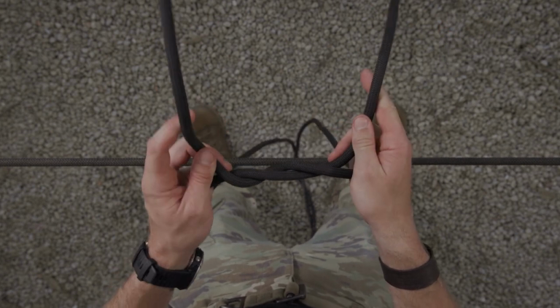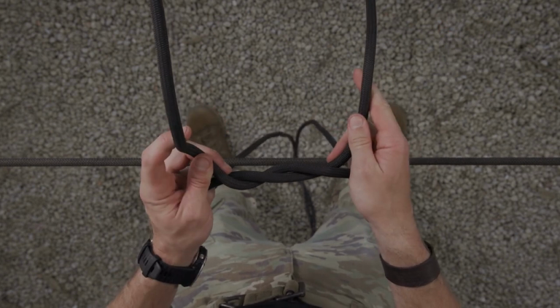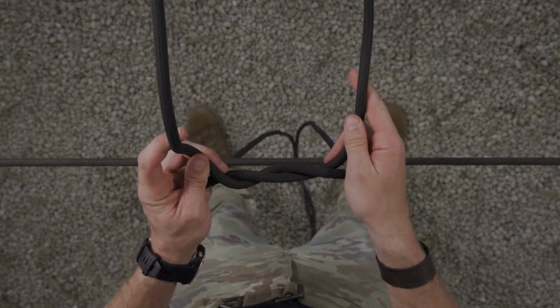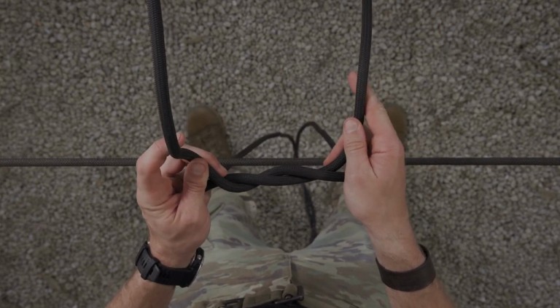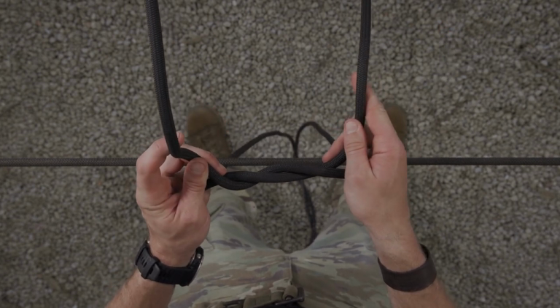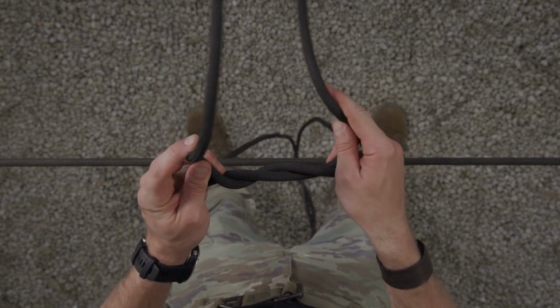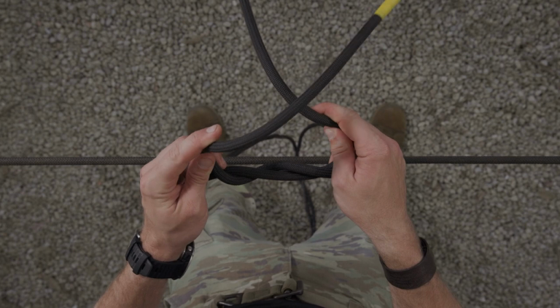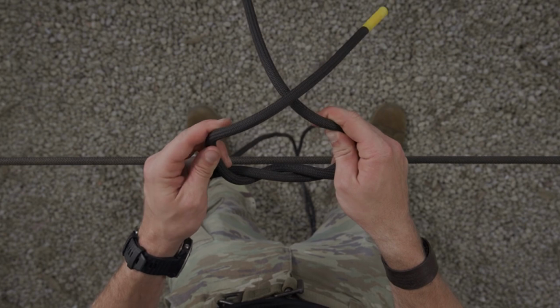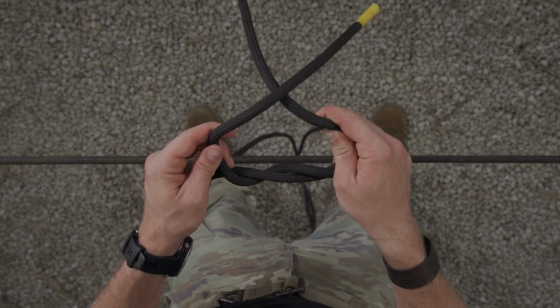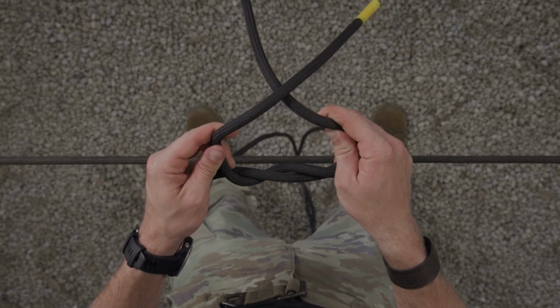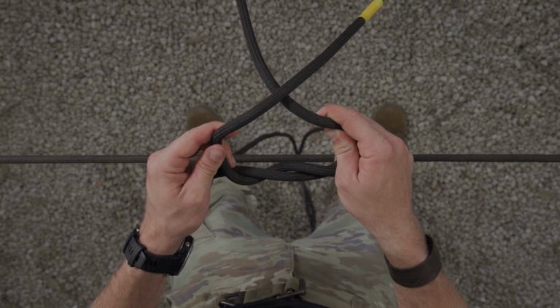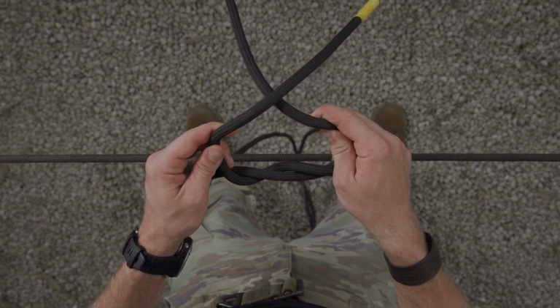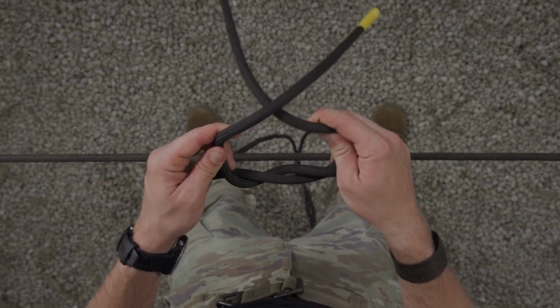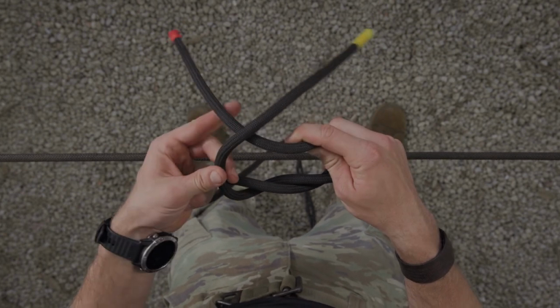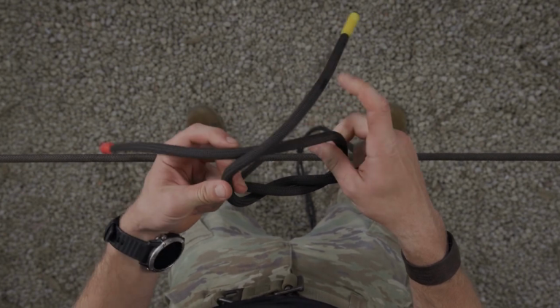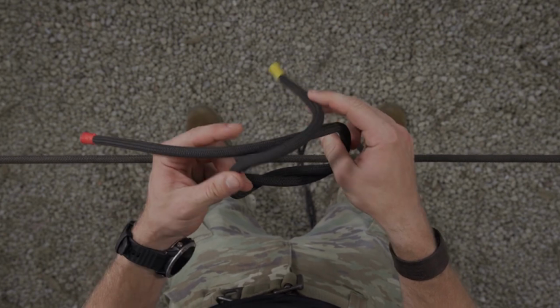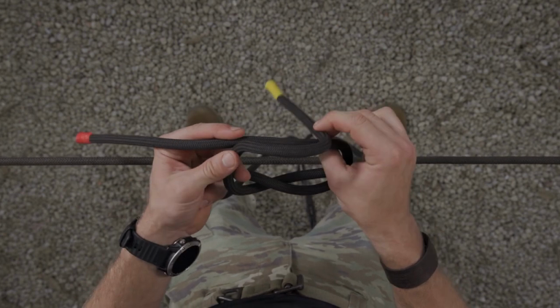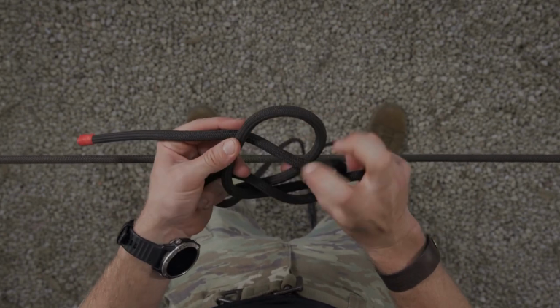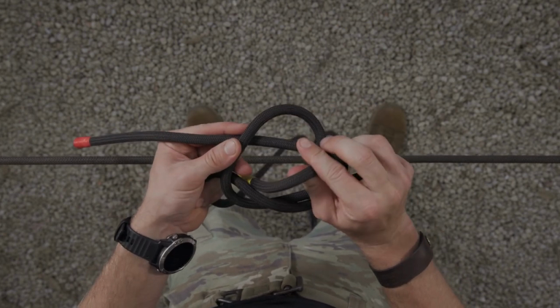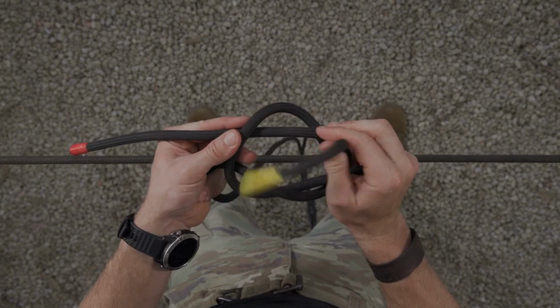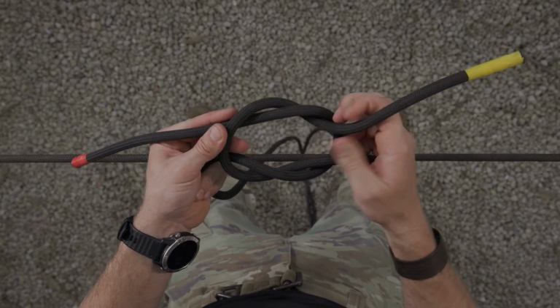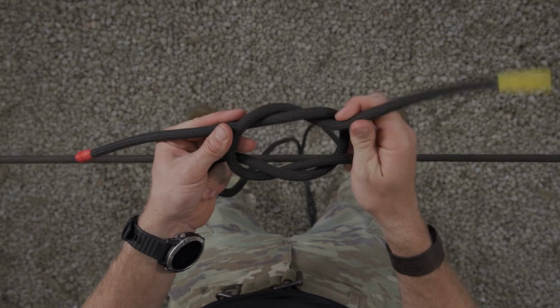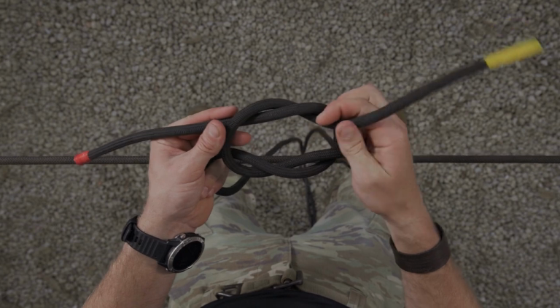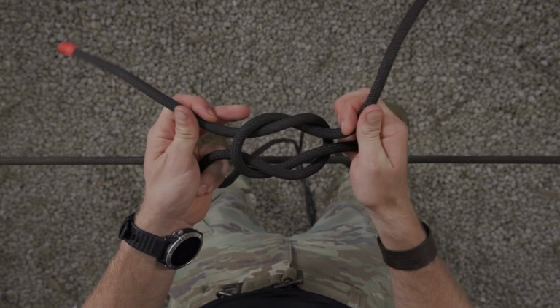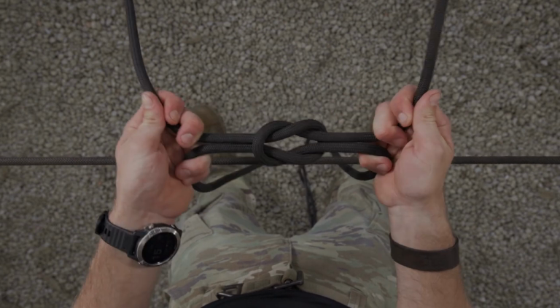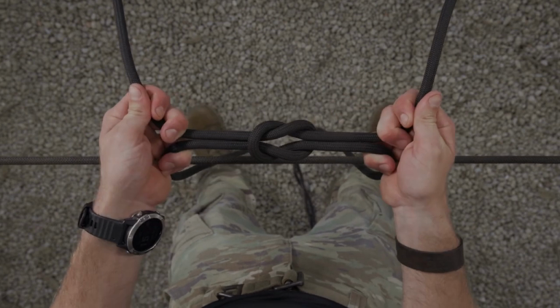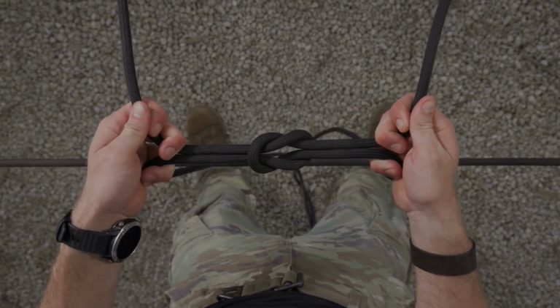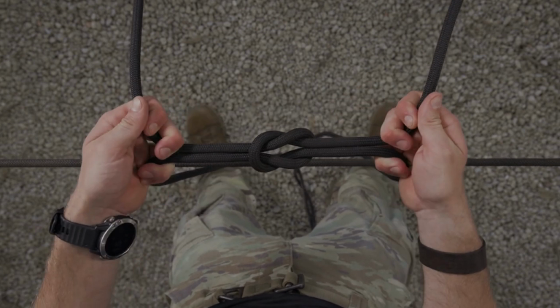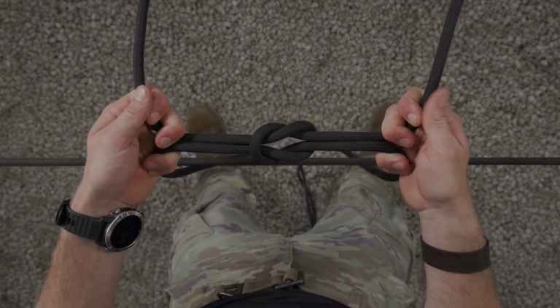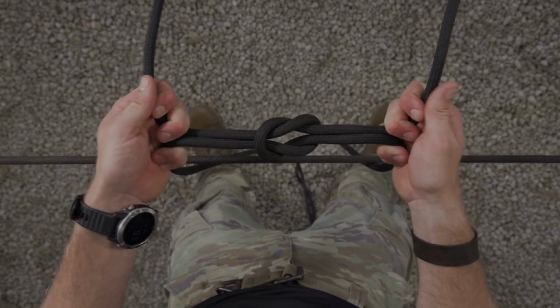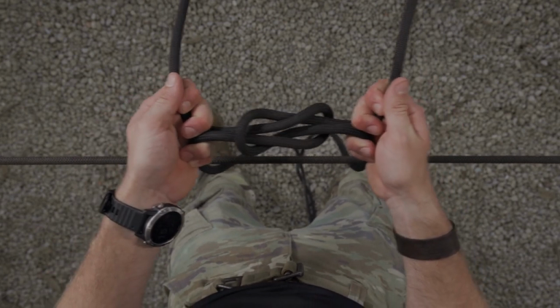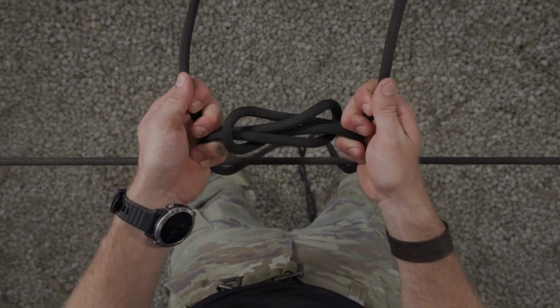I'm going to take my working end once again, lay it over my standing end forming another X, and repeat the process. Running it under and over and pulling tight, forming two interlocking bites.